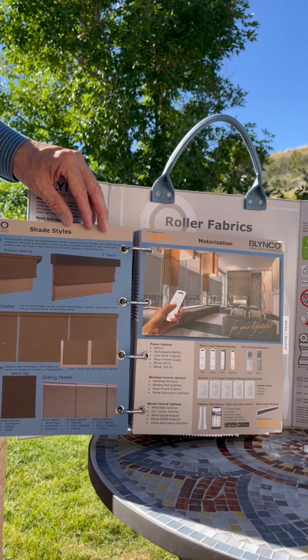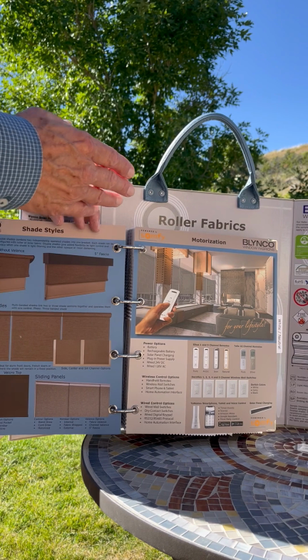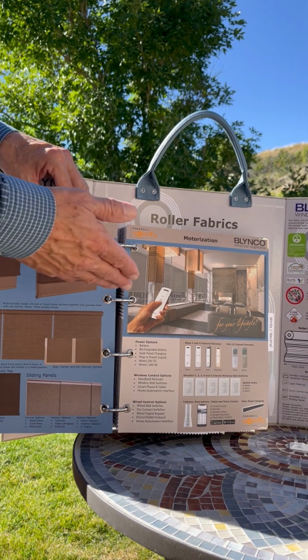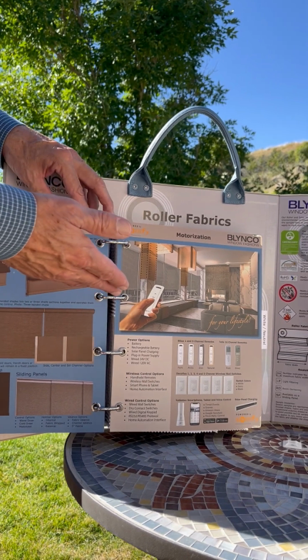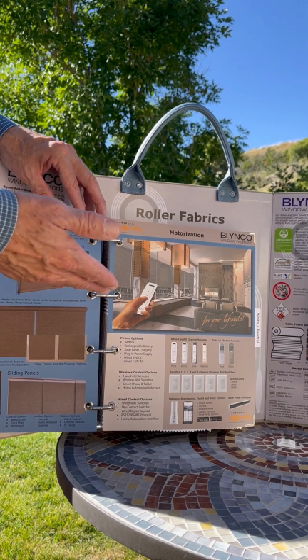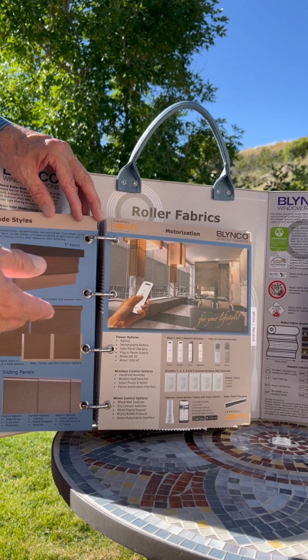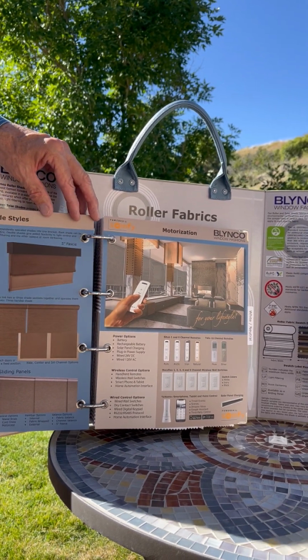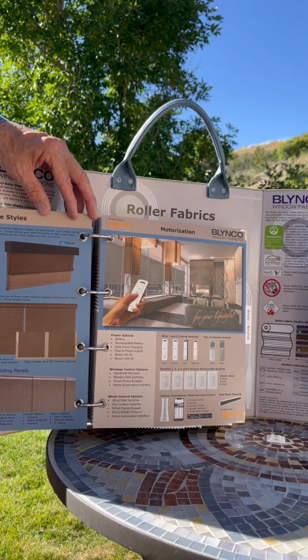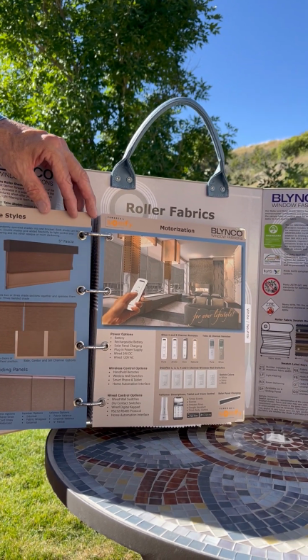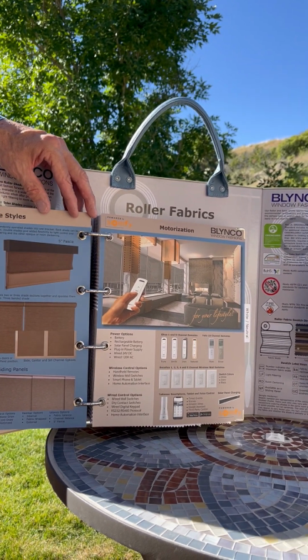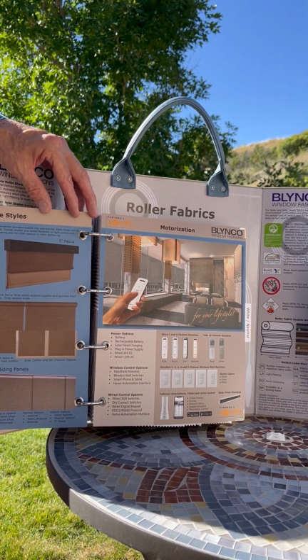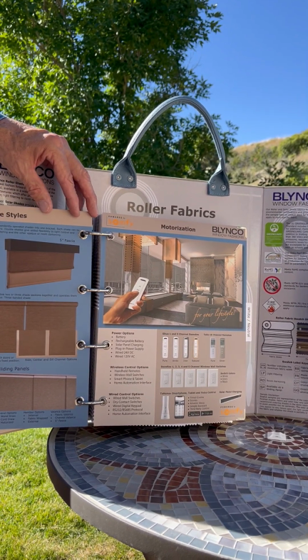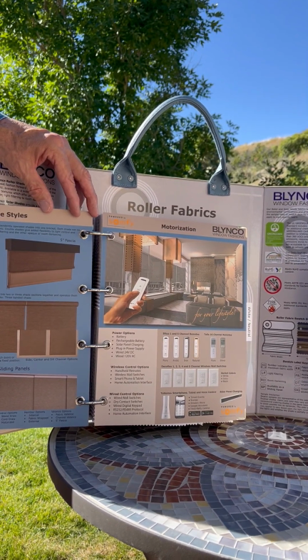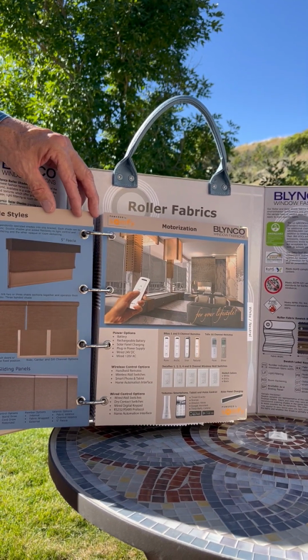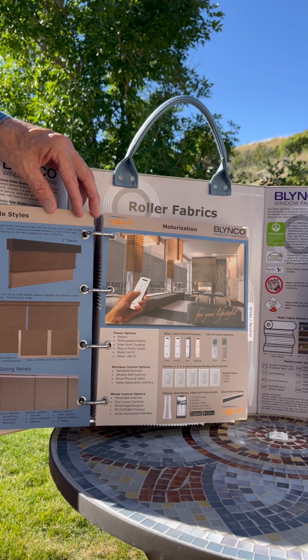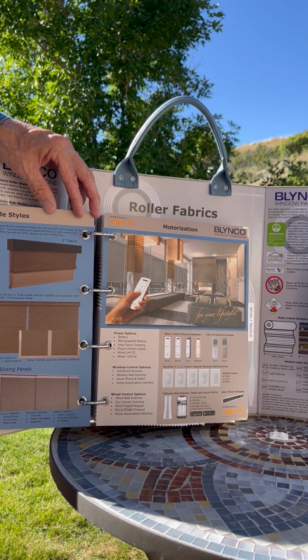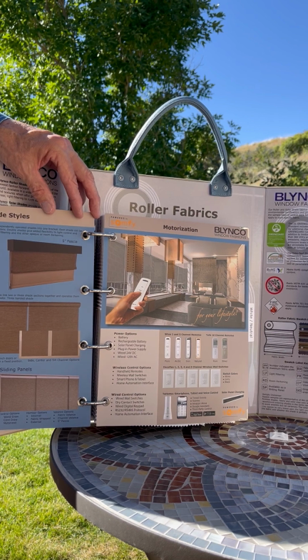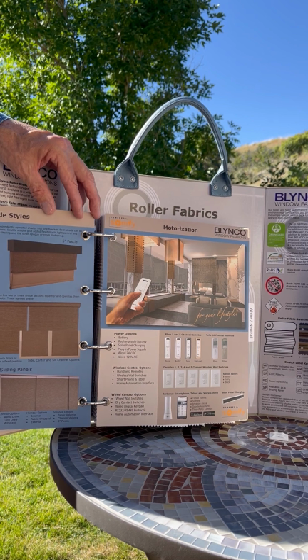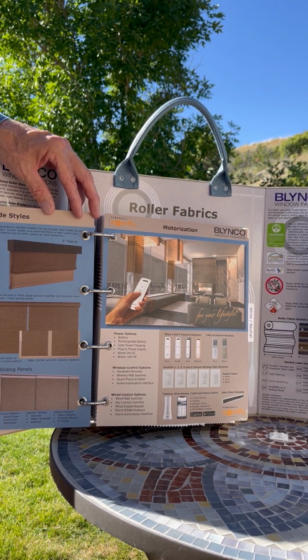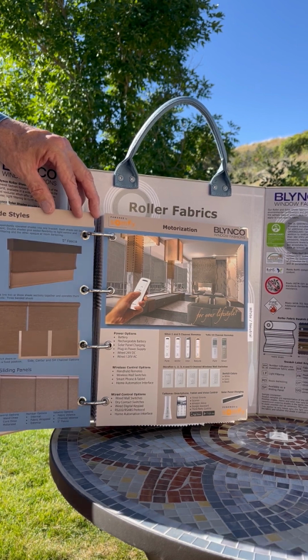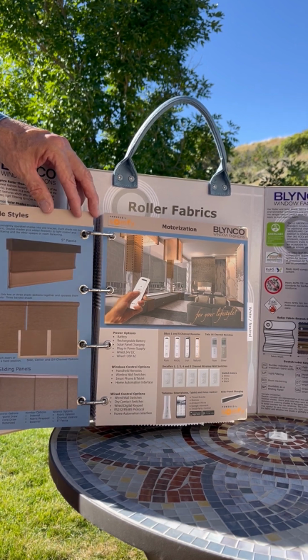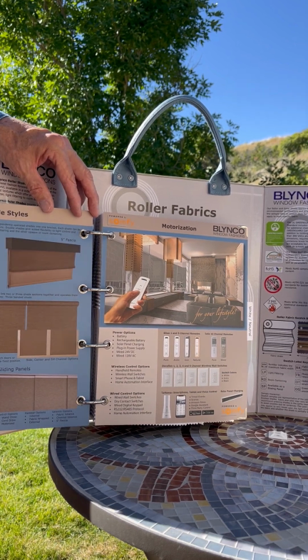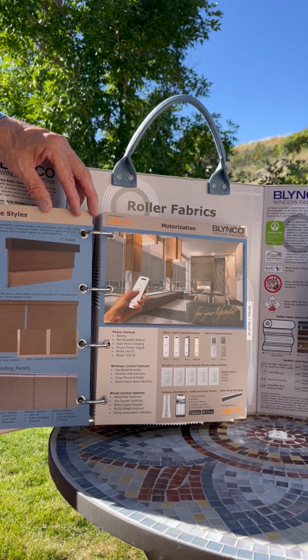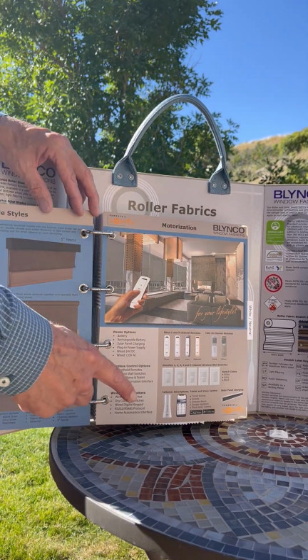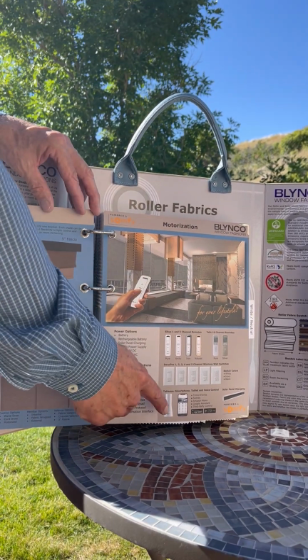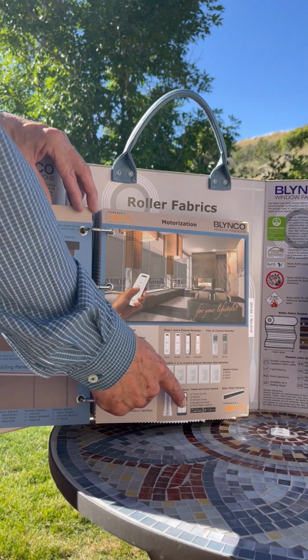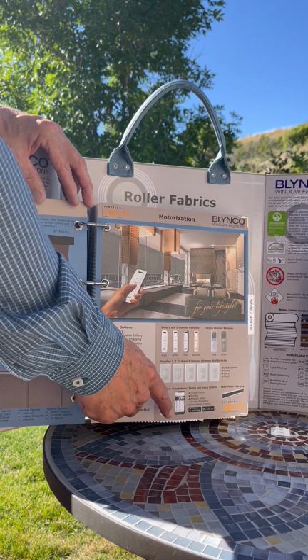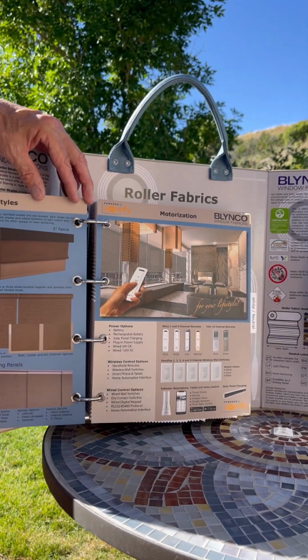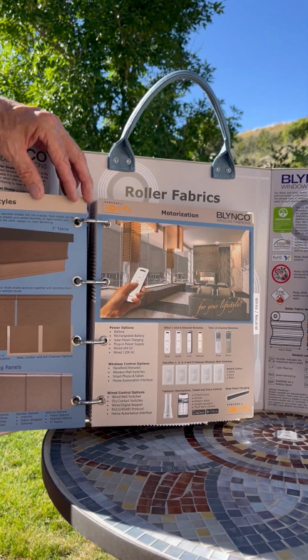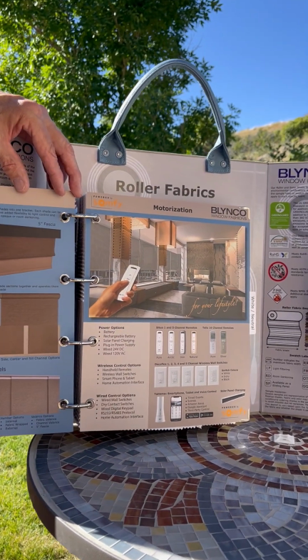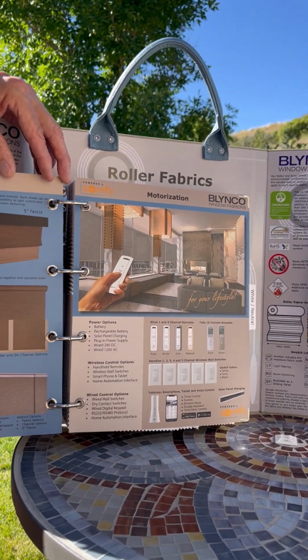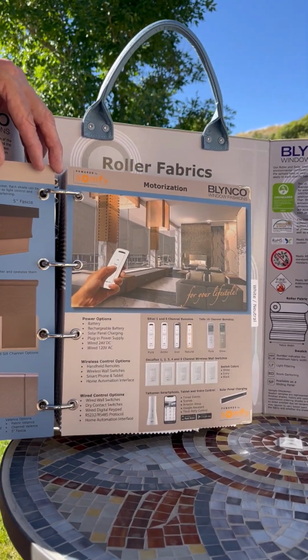Motorization continues to be trending and growing, so we offer all the different features and advantages of motorization, including the Tahoma system, using your smartphone and your tablet.